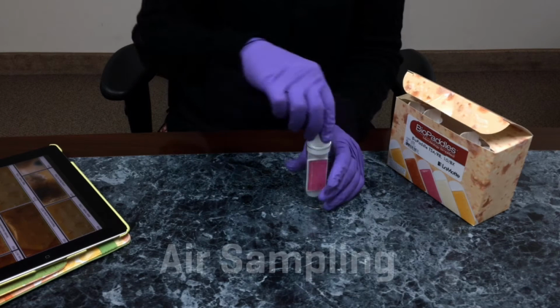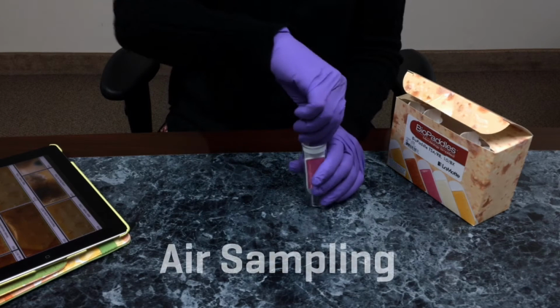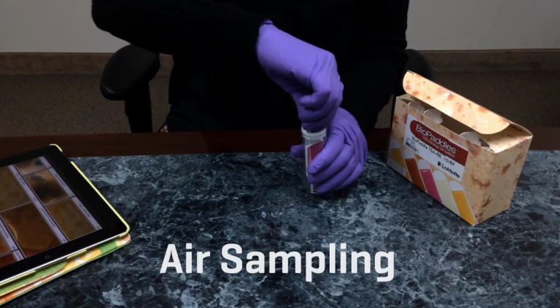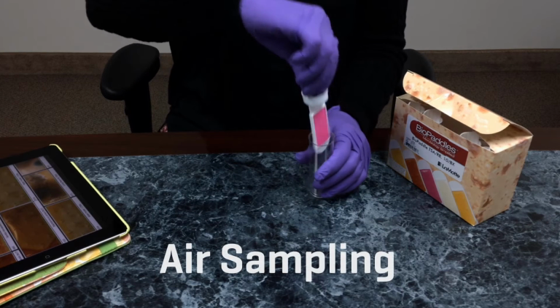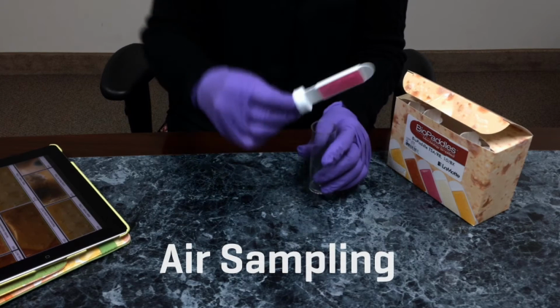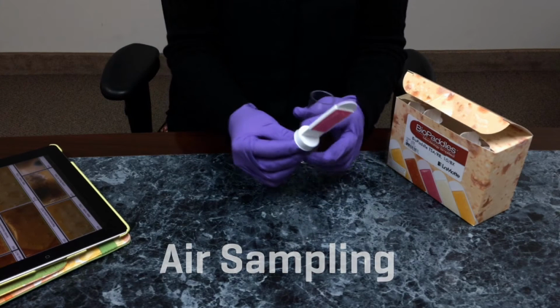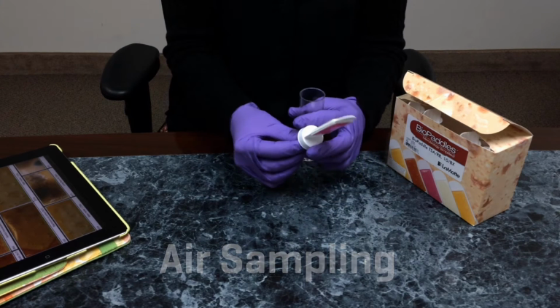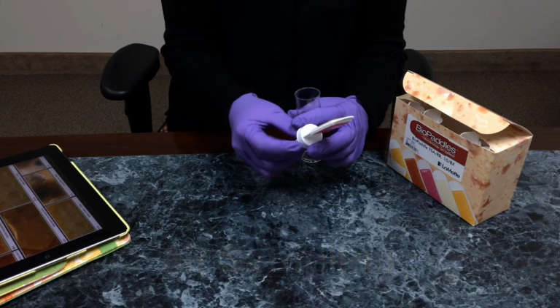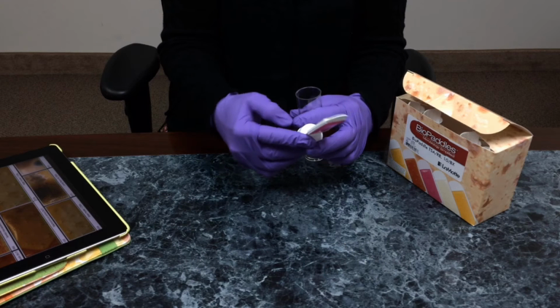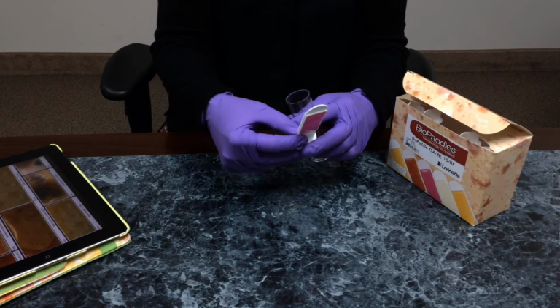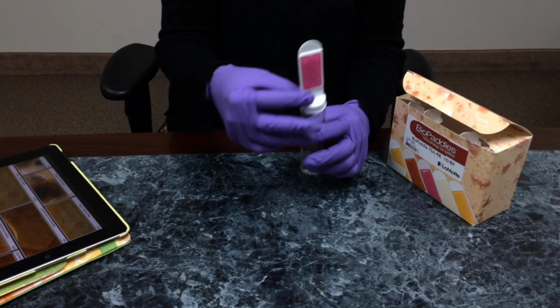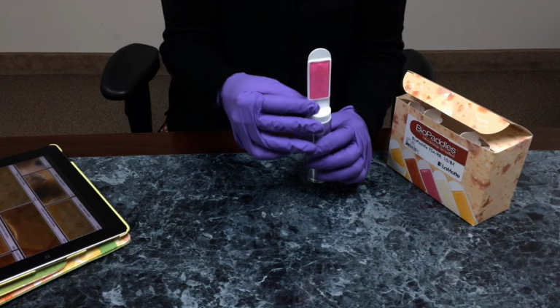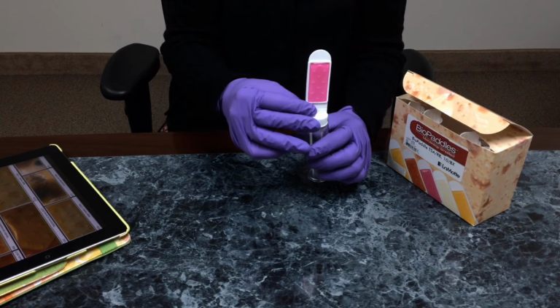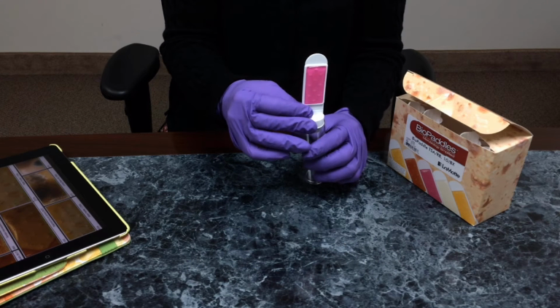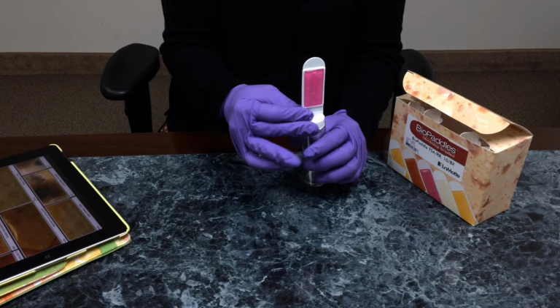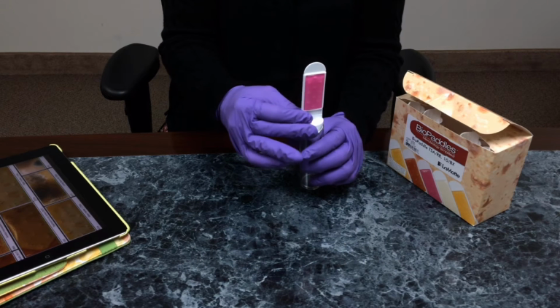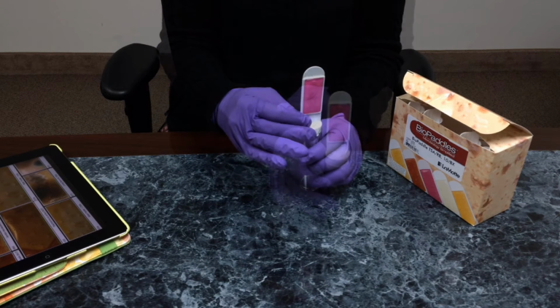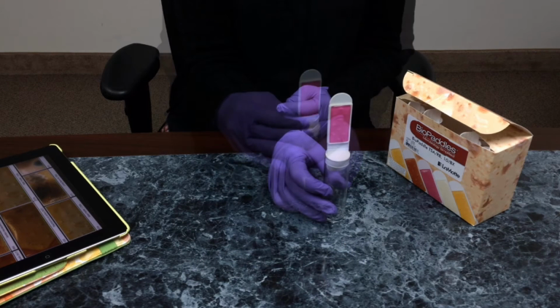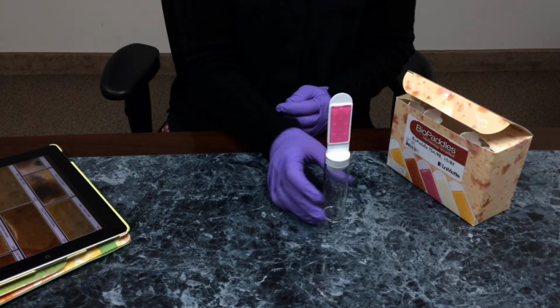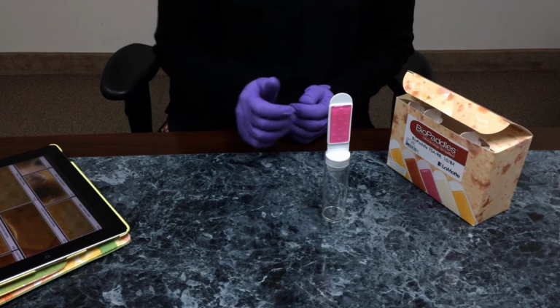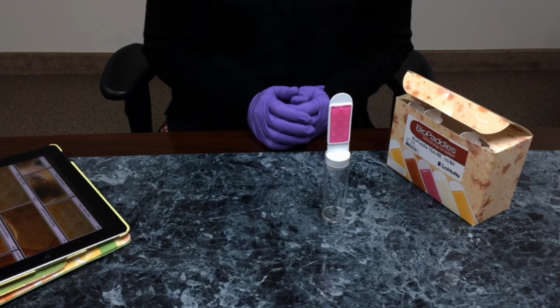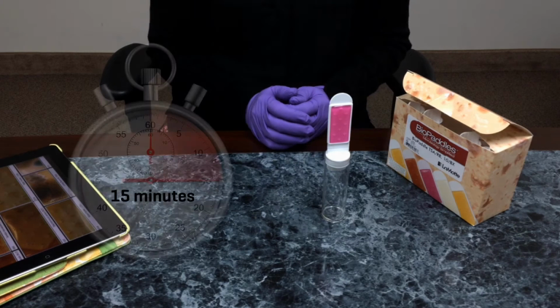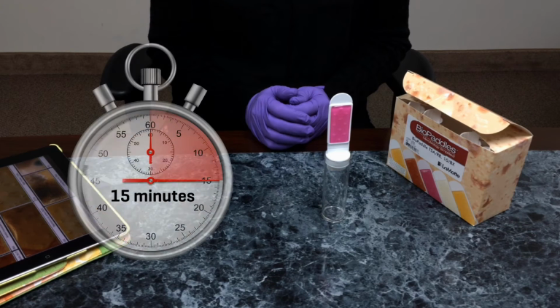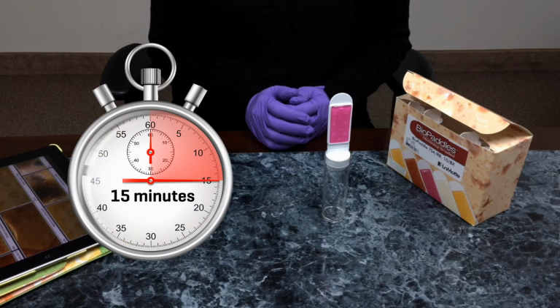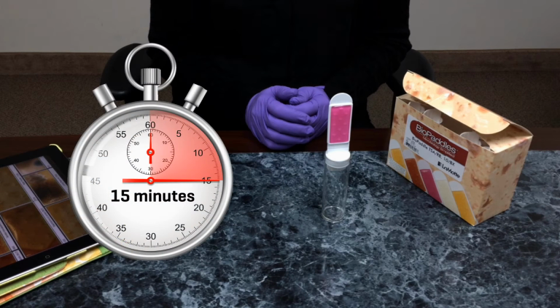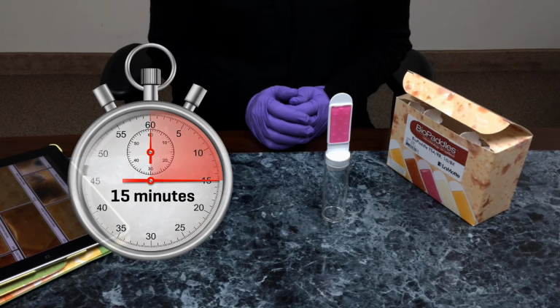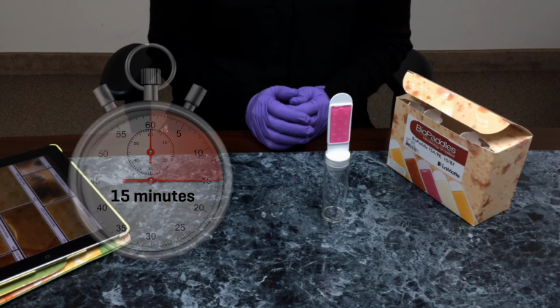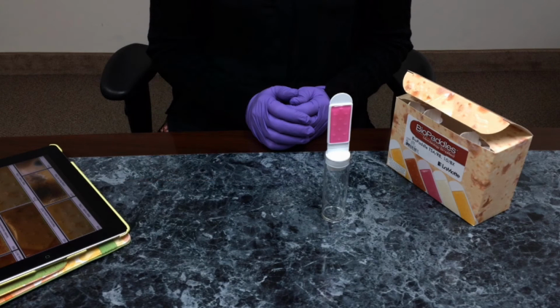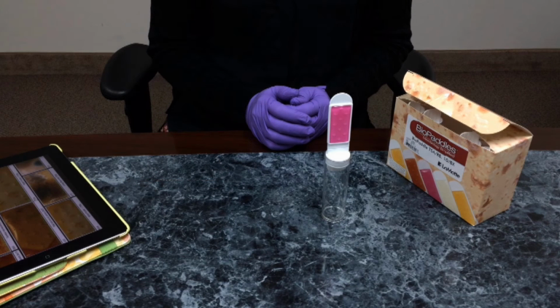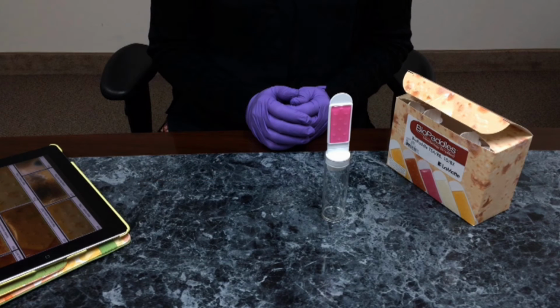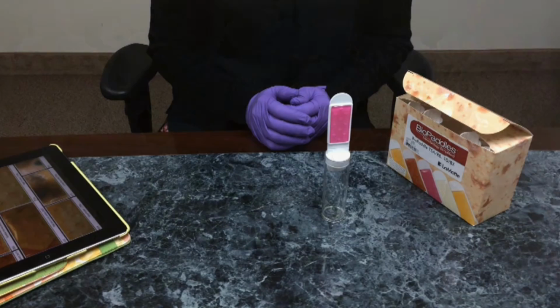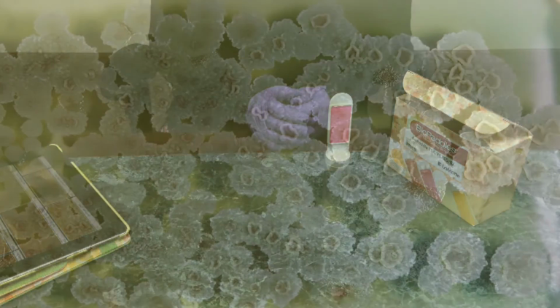Bio paddles may also be used to sample air. Remove the paddle from the vial, invert the paddle, and insert the cap into the vial to expose the agar to the air. Expose for 15 minutes, then reinsert the paddle and incubate following directions.